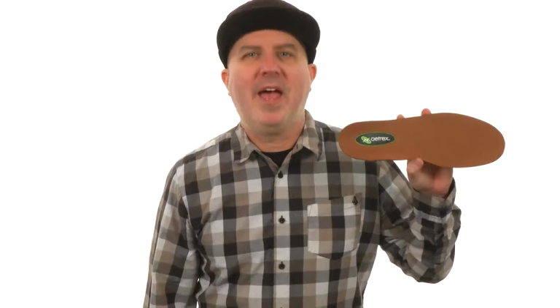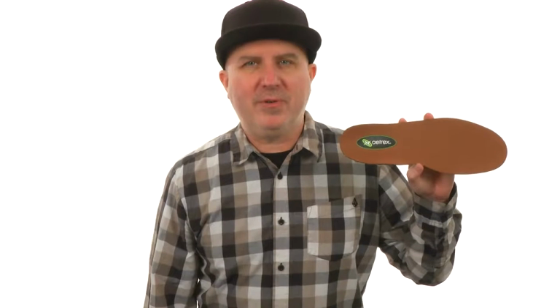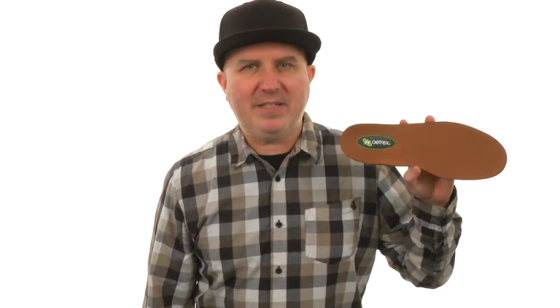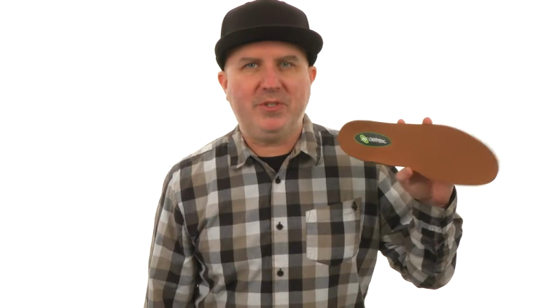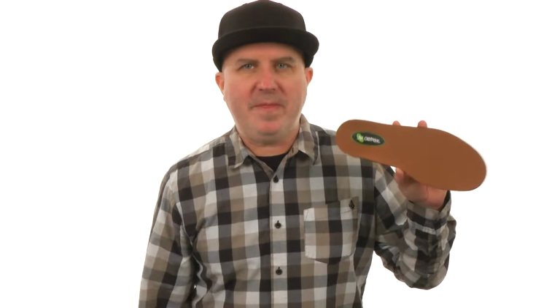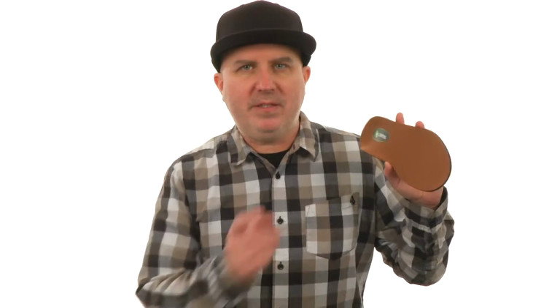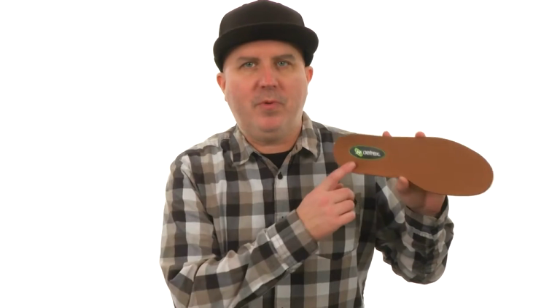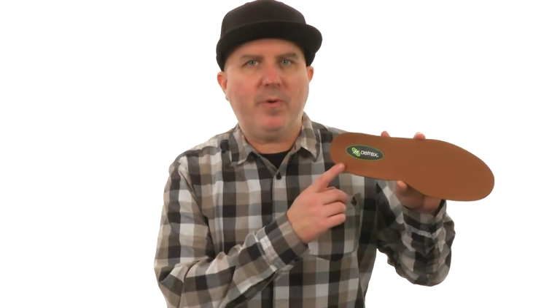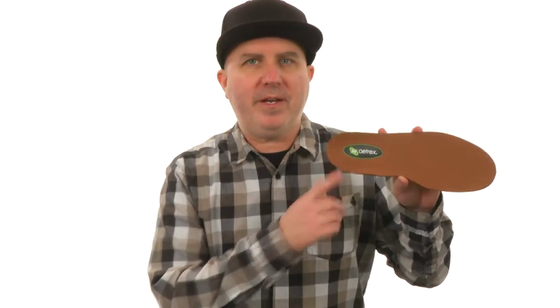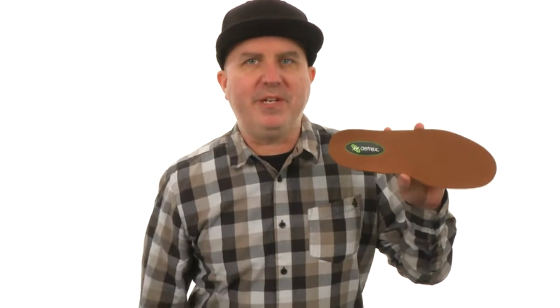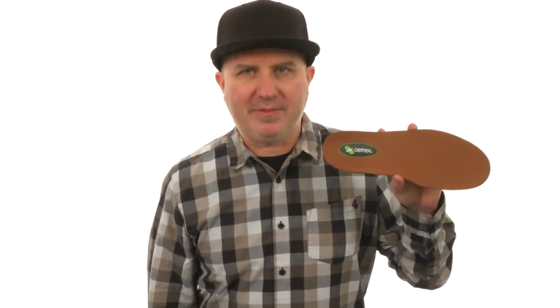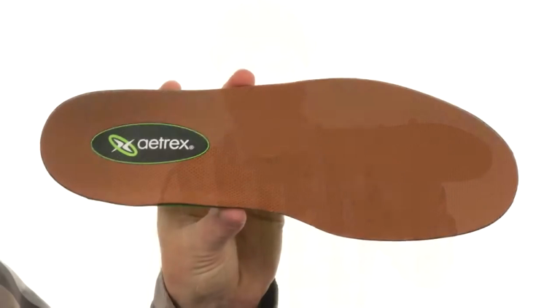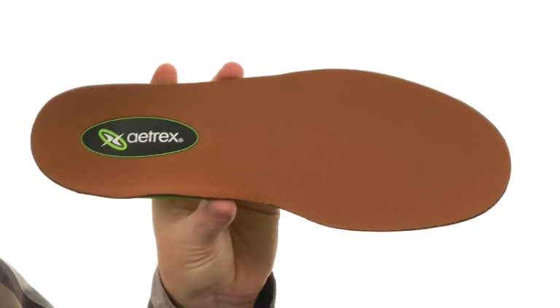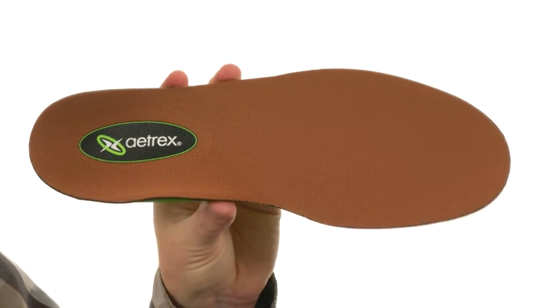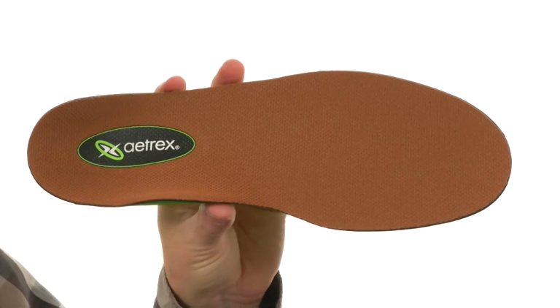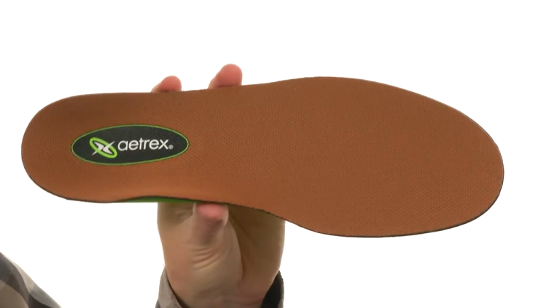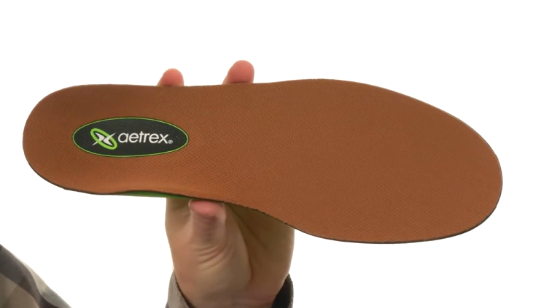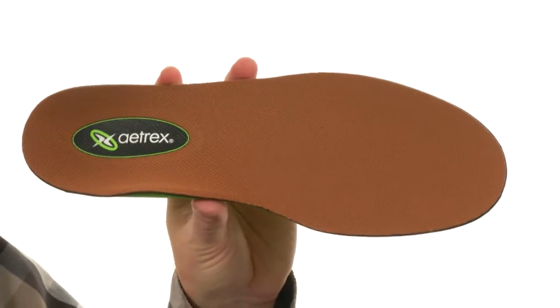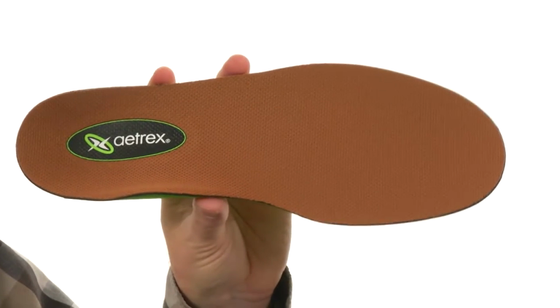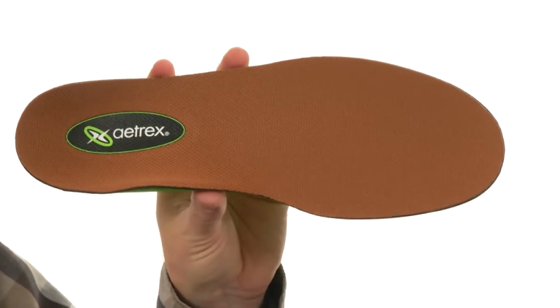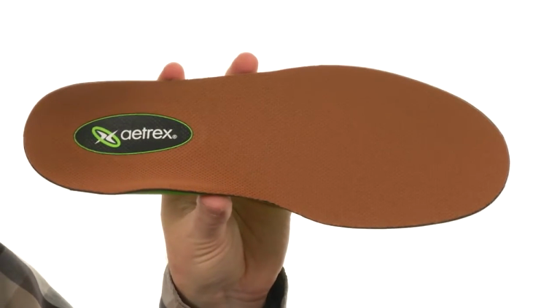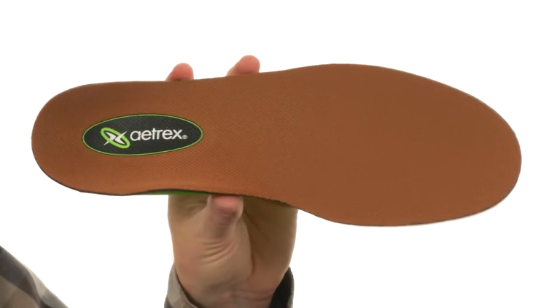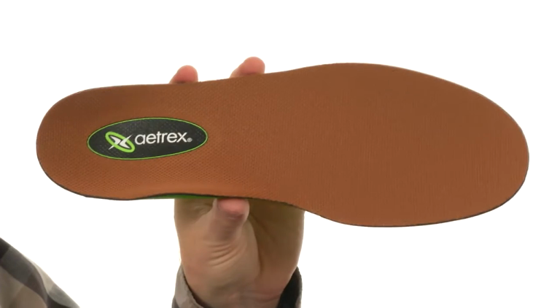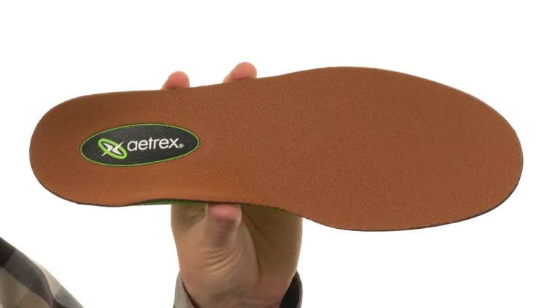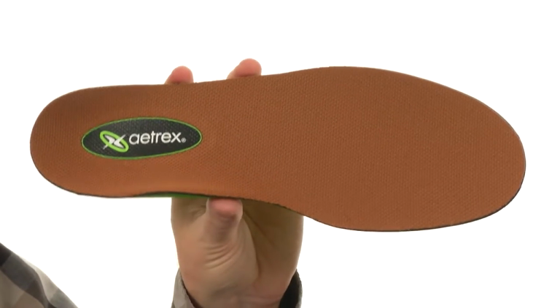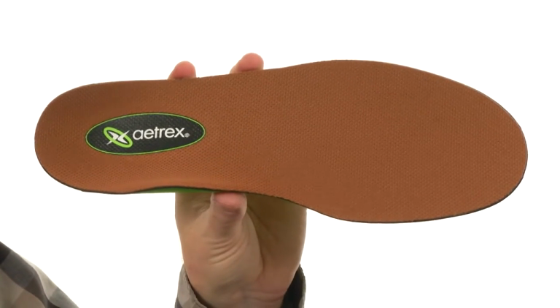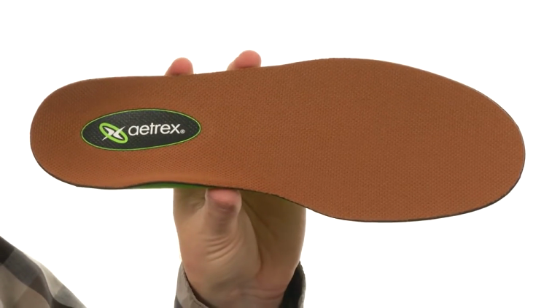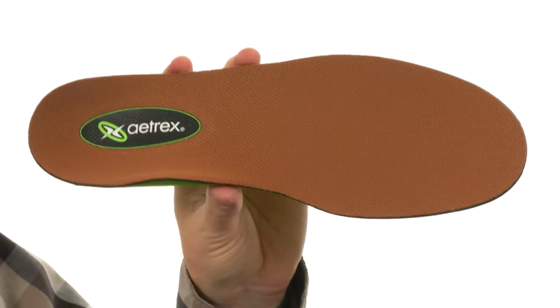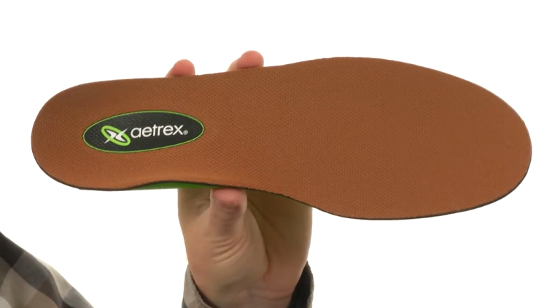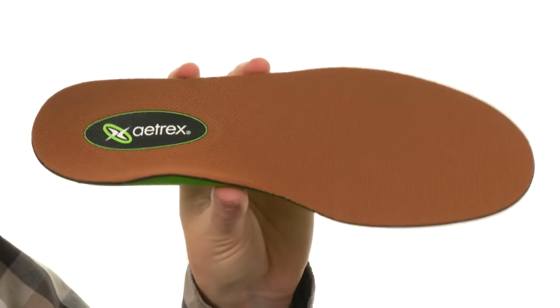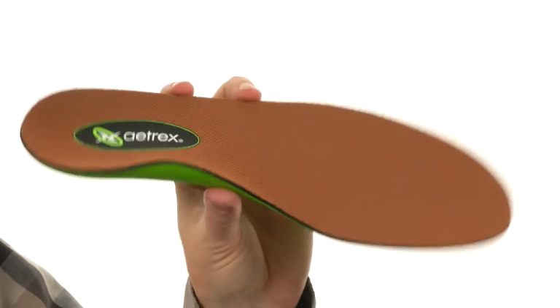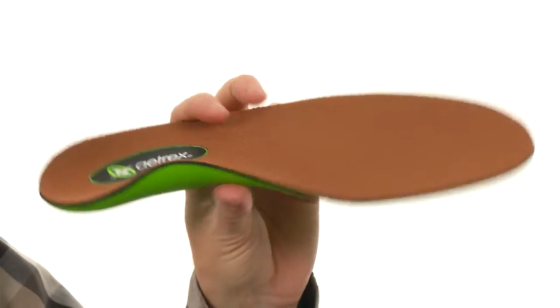Hey, what's going on guys? My name is Joe and this is the Sports Orthotic from Atrix. Now these orthotics were built for medium to high arched feet. They're going to improve body alignment, reduce stress on your feet, knees, and ankles, and just offer superior balance and support.